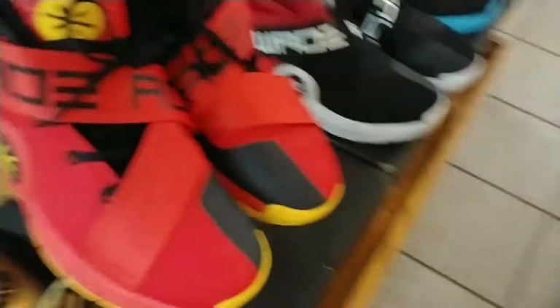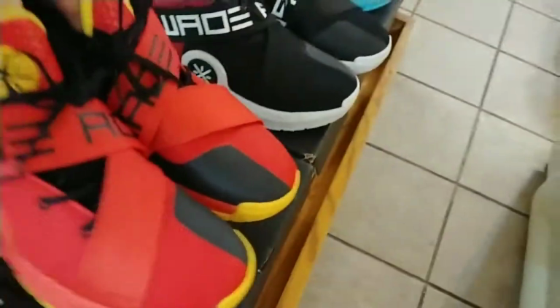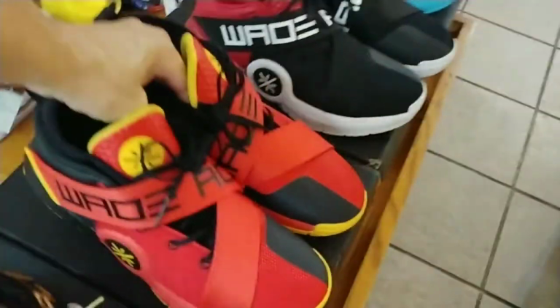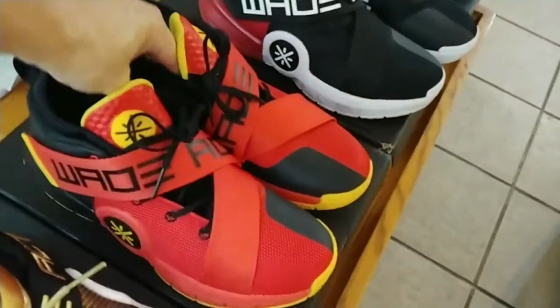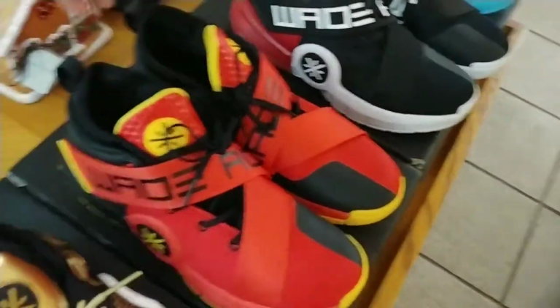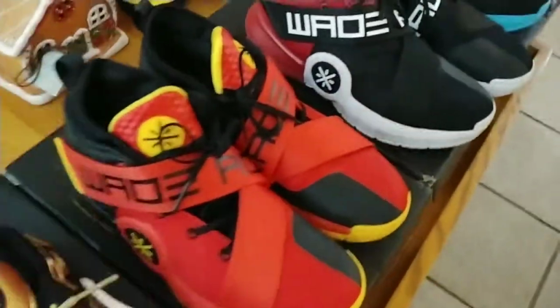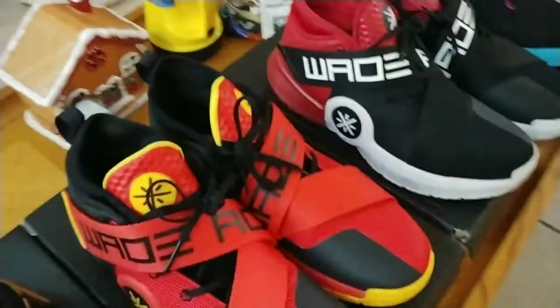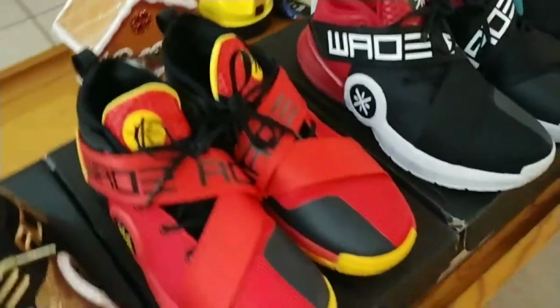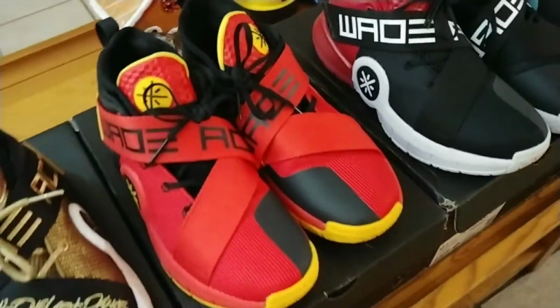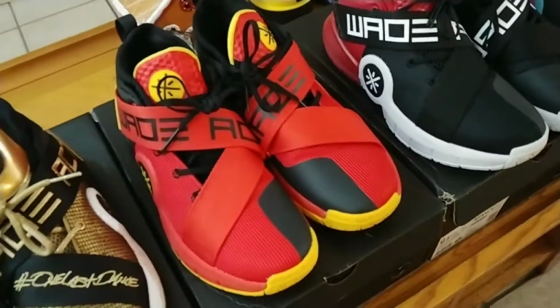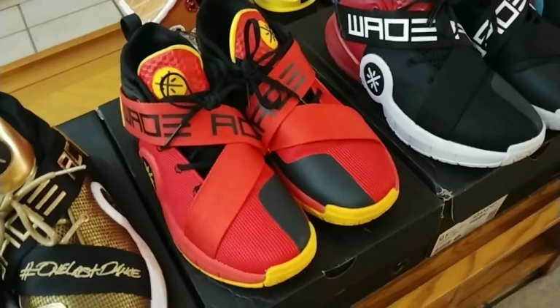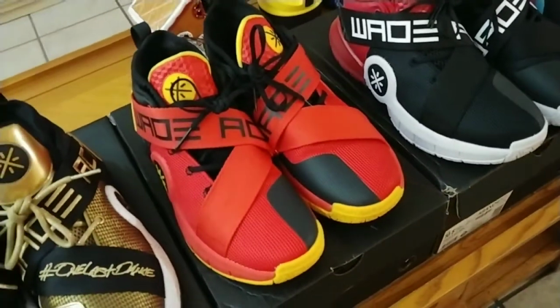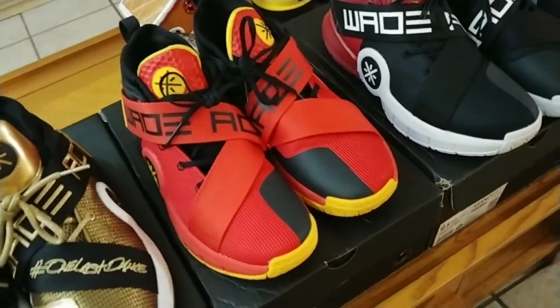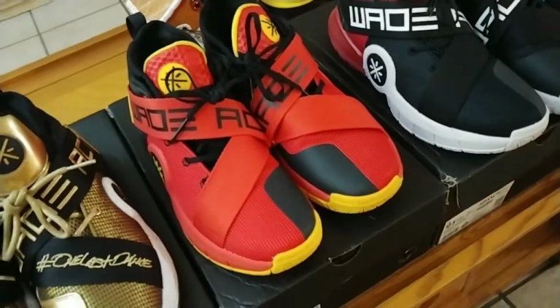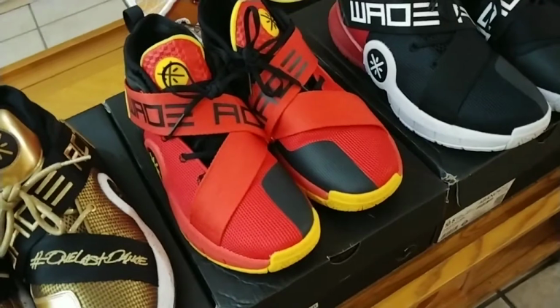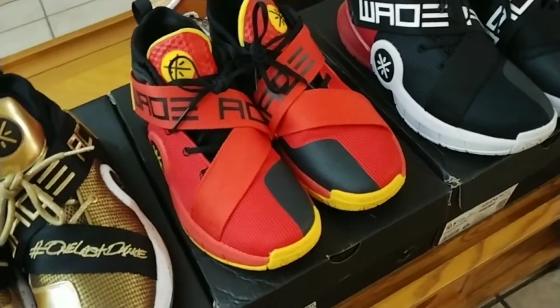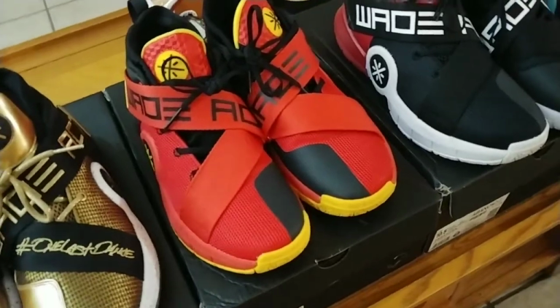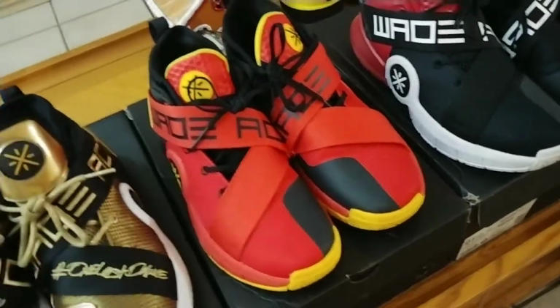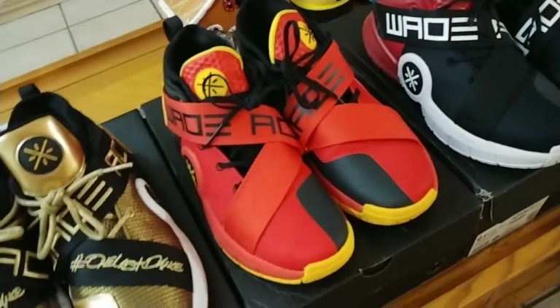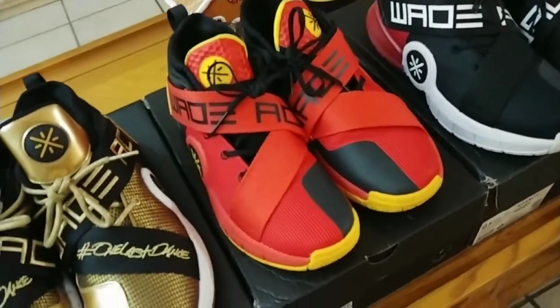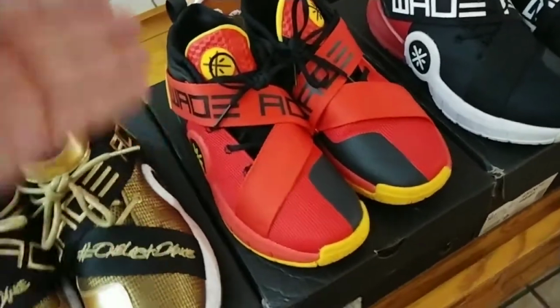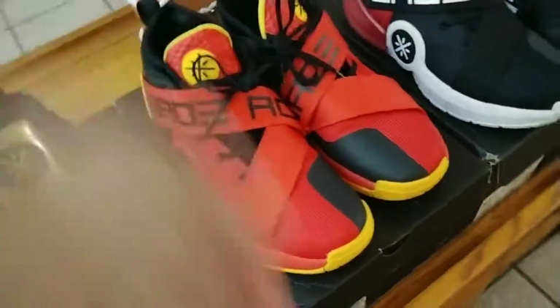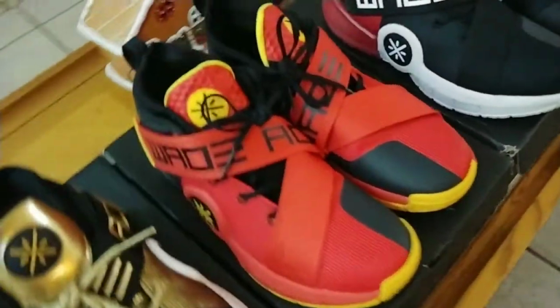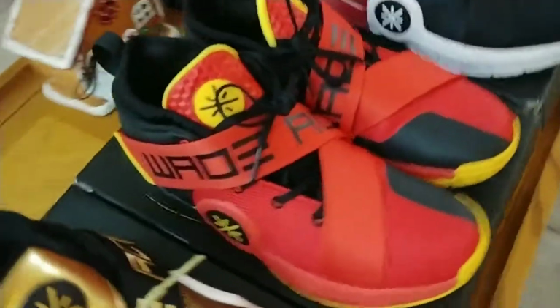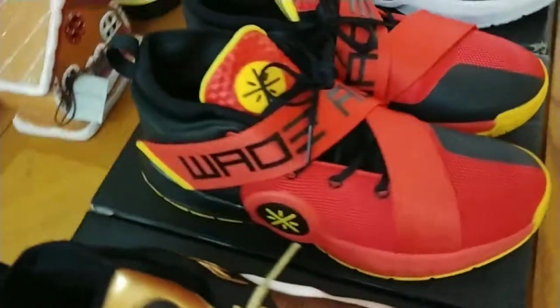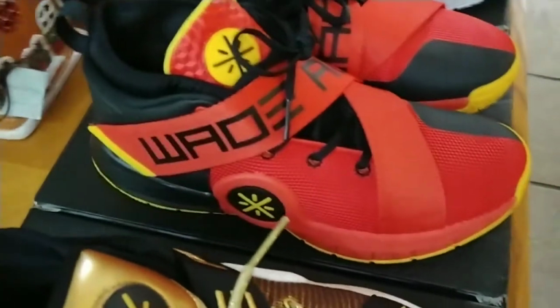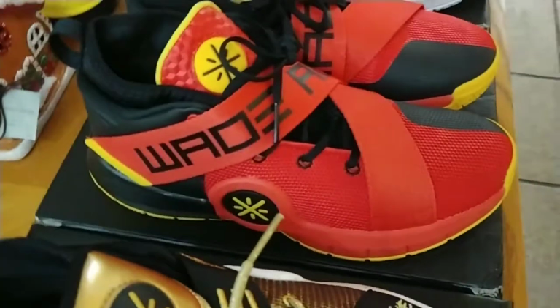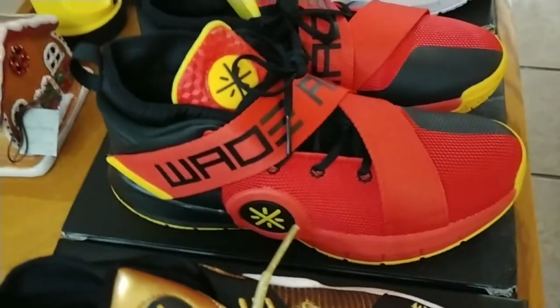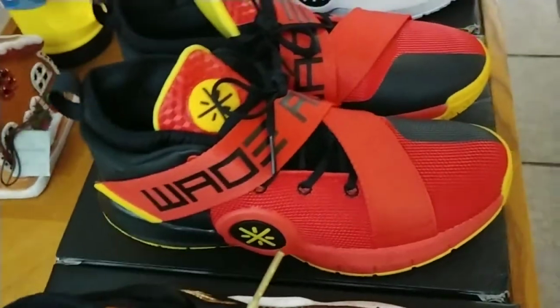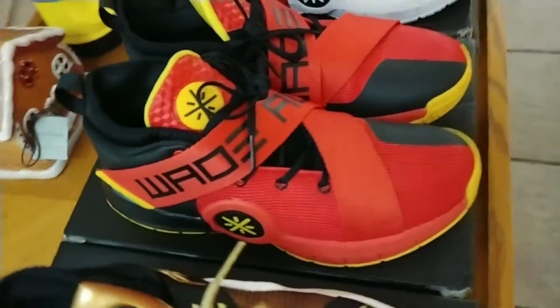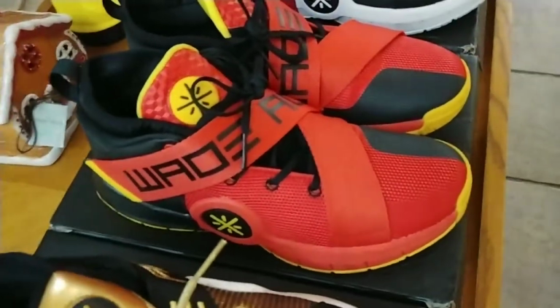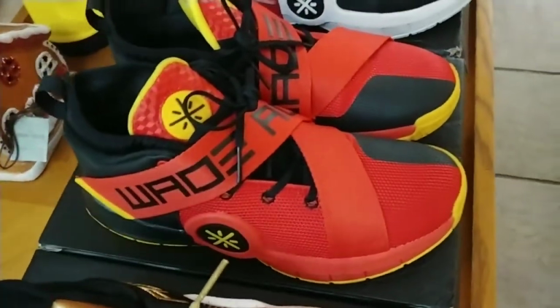Way of Wade AC7 PE edition in red, yellow, and black. I don't know the nickname of these — I guess I'm going to call them Laofangs for now.